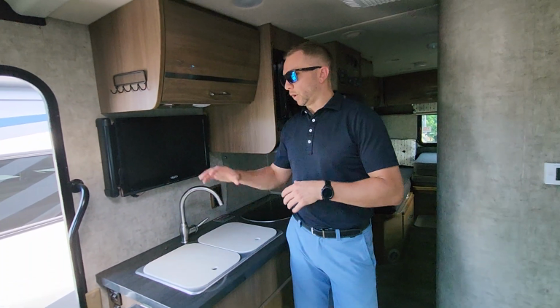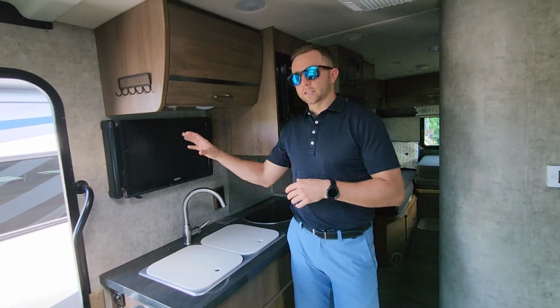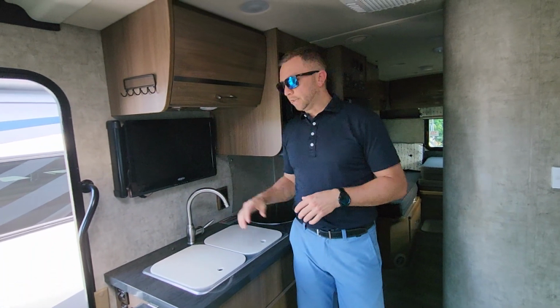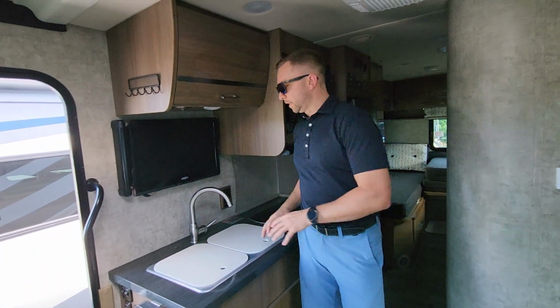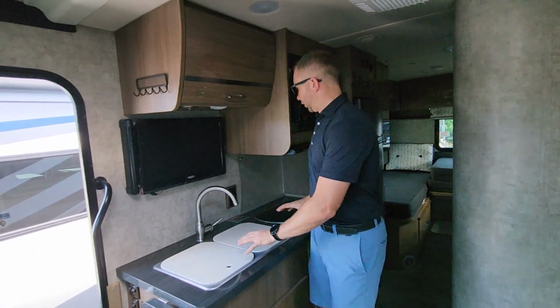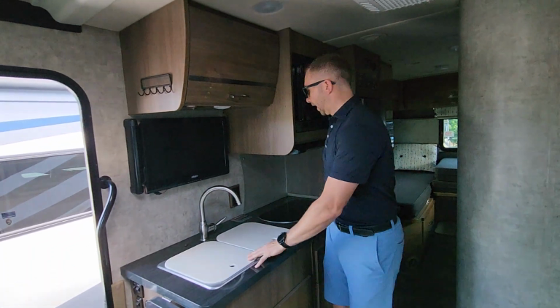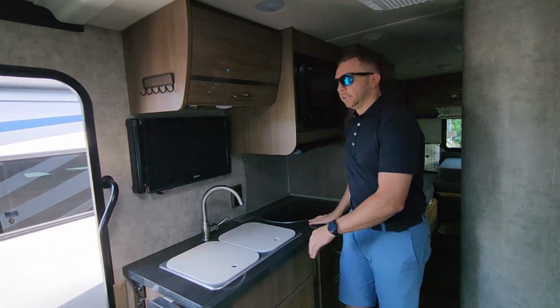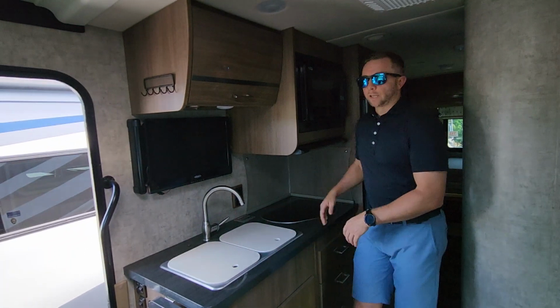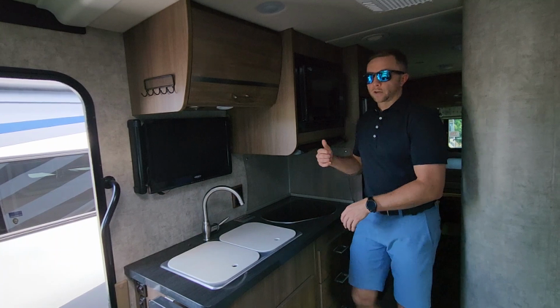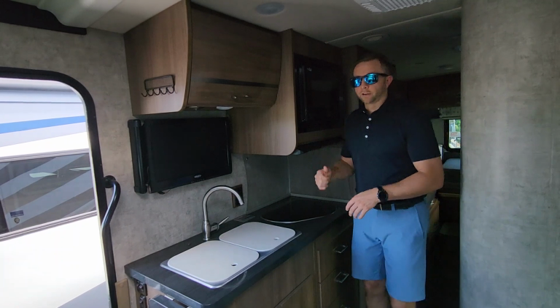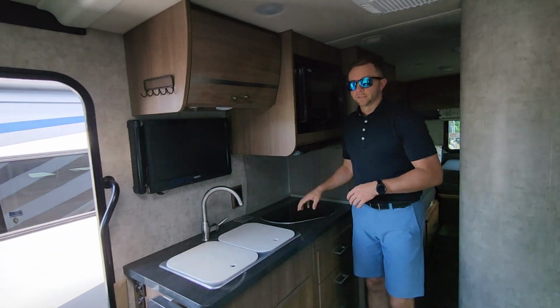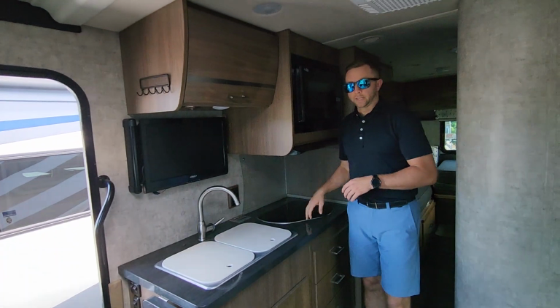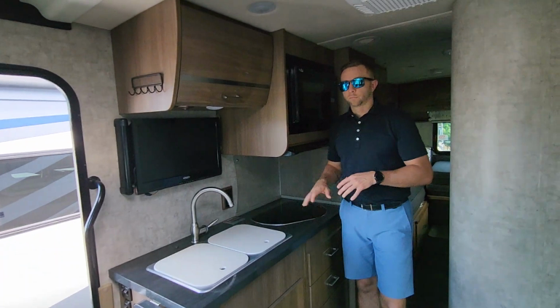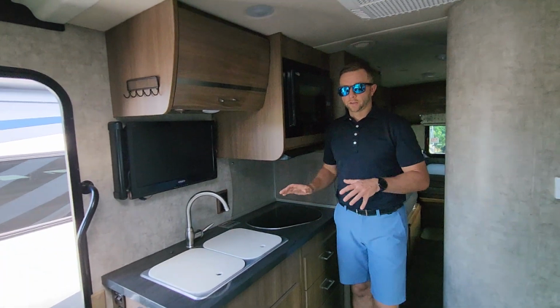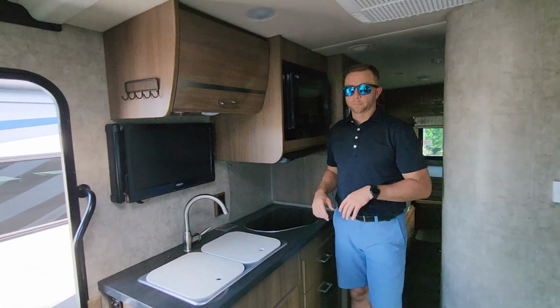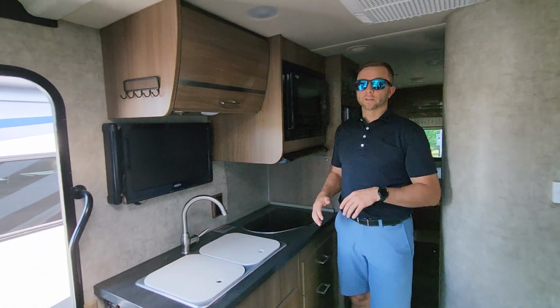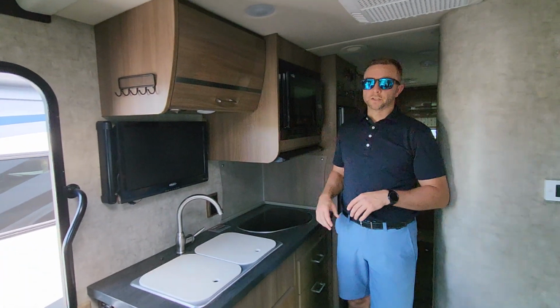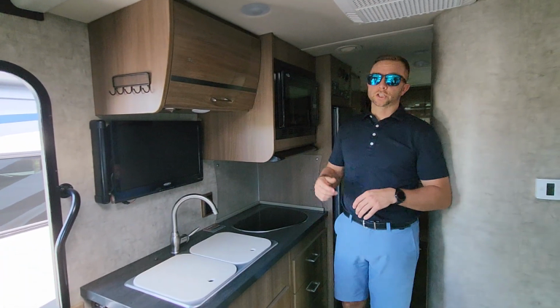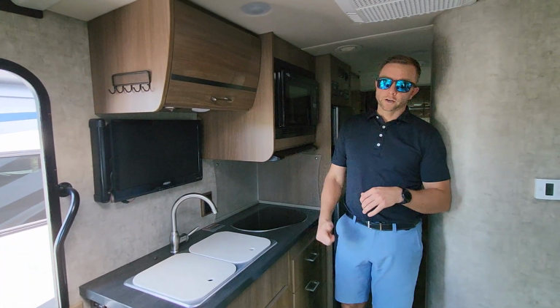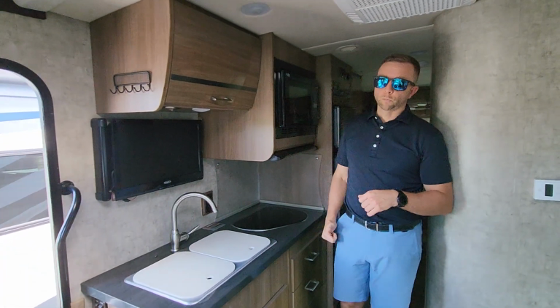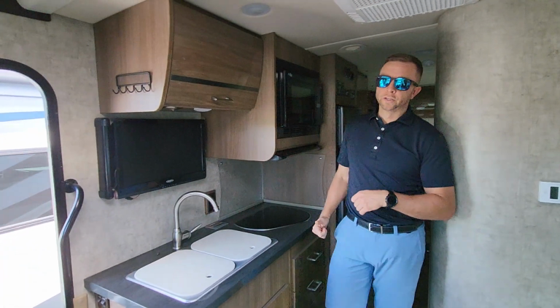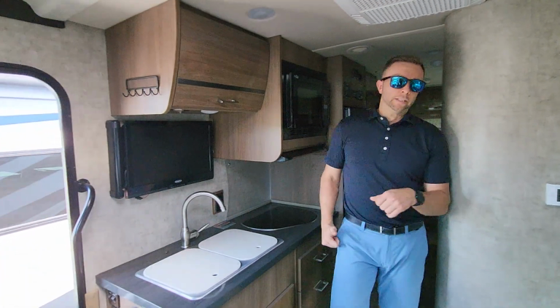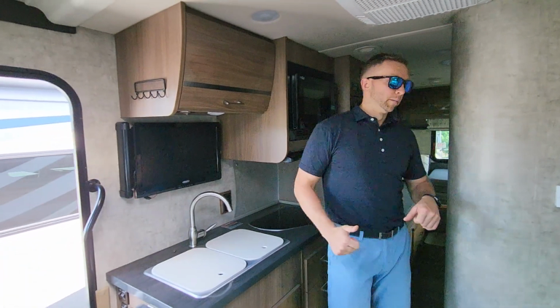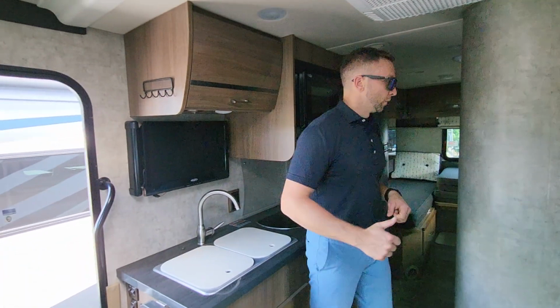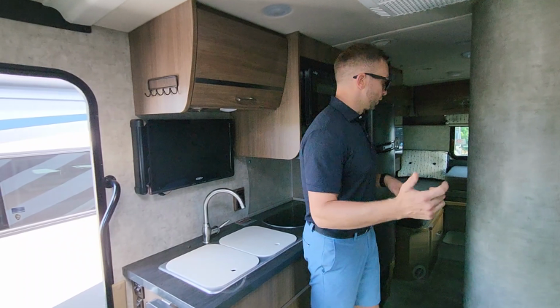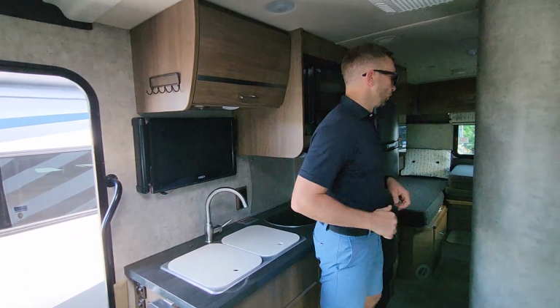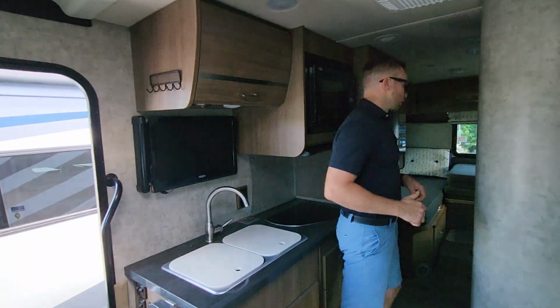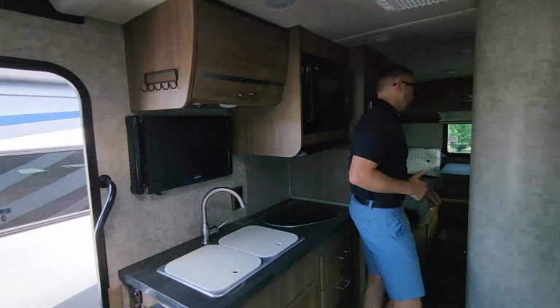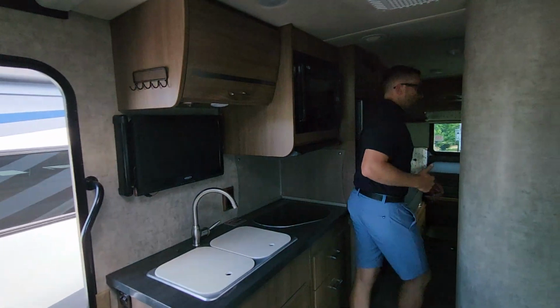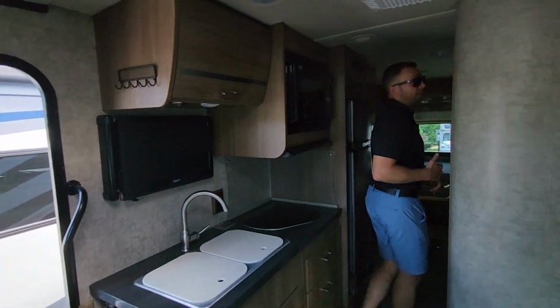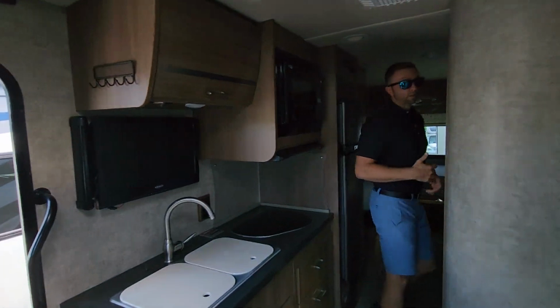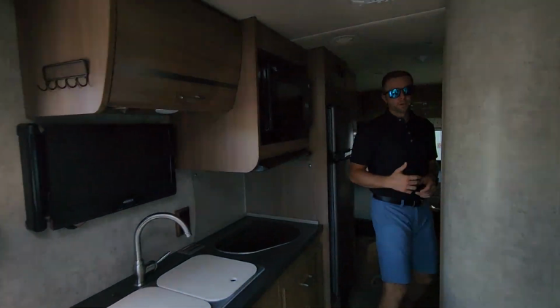Across is your TV, your galley, your microwave, sink, and propane cooktop — everything that you need. There's a generator on board, so you're going to be able to use anything going down the road.